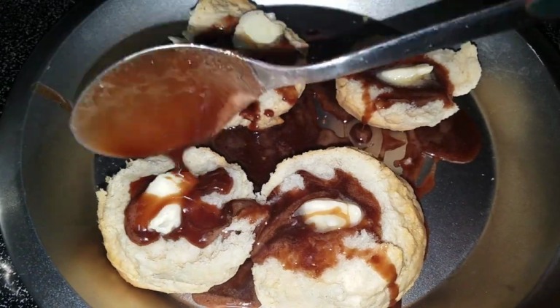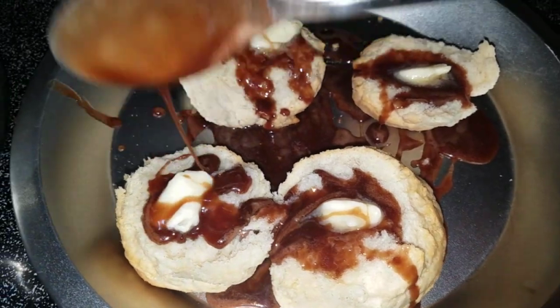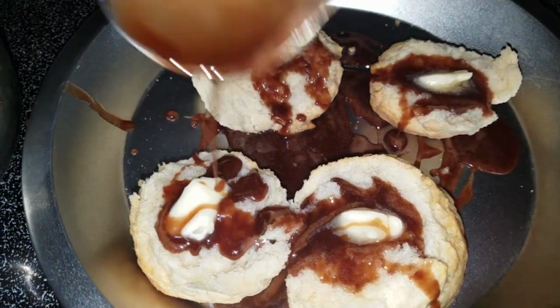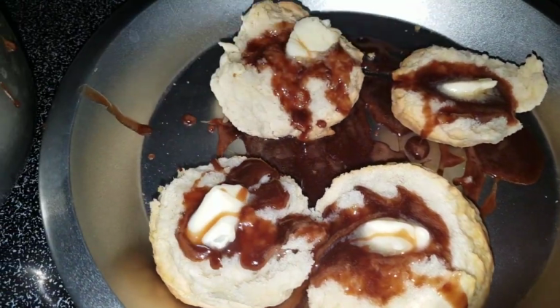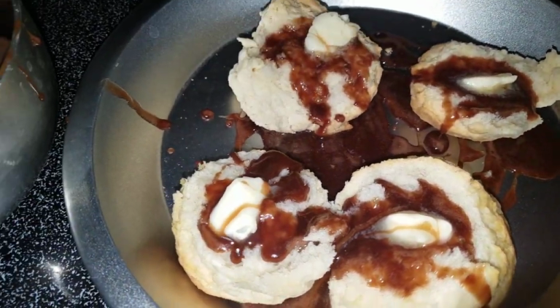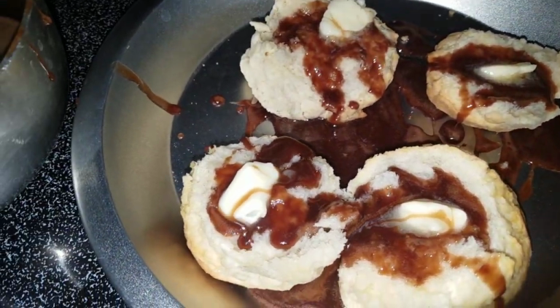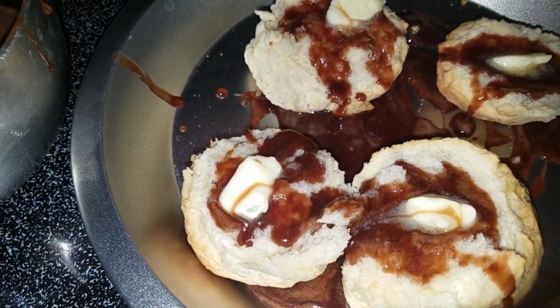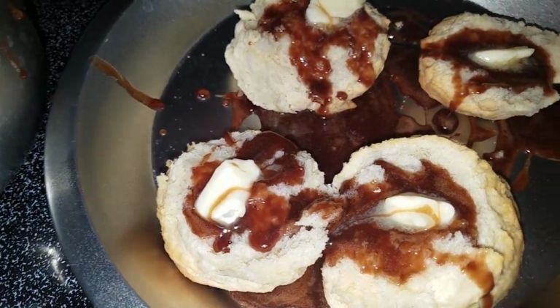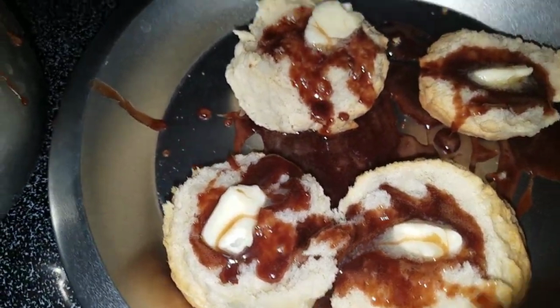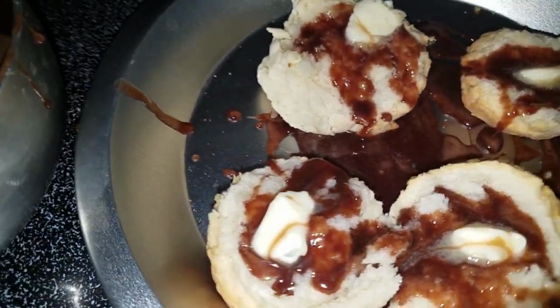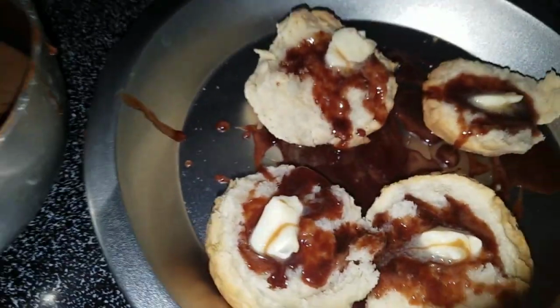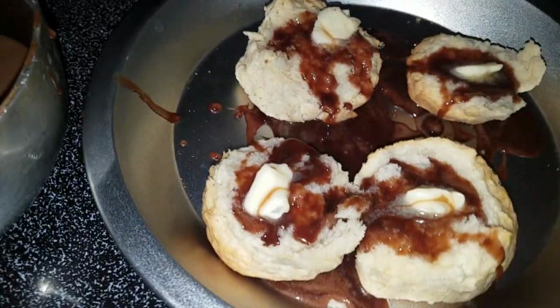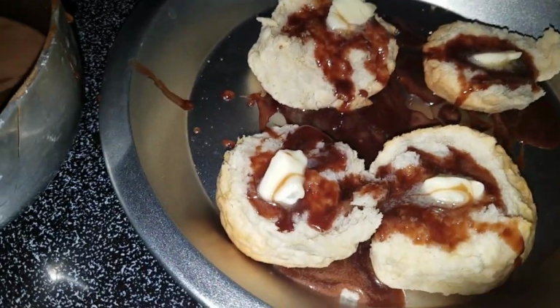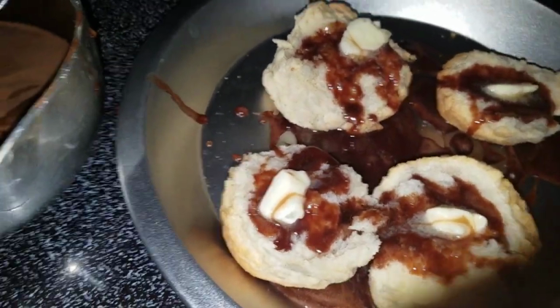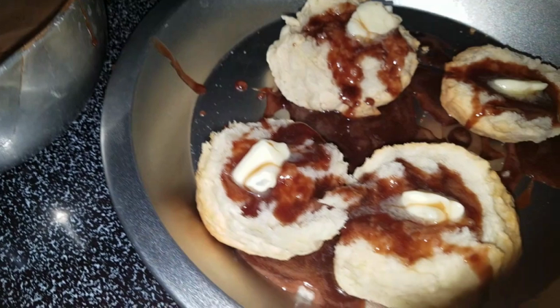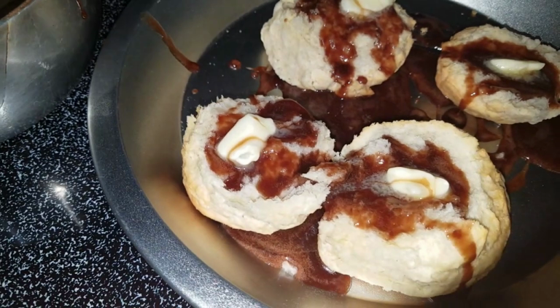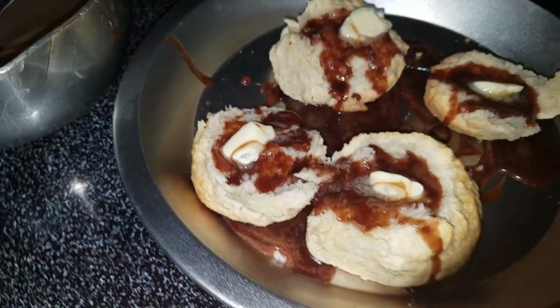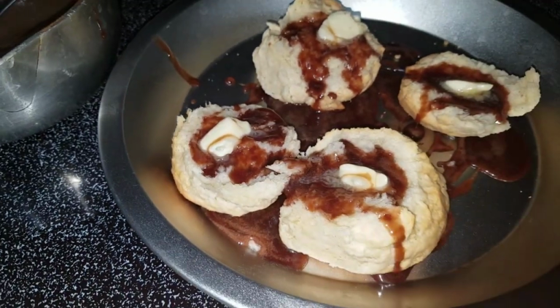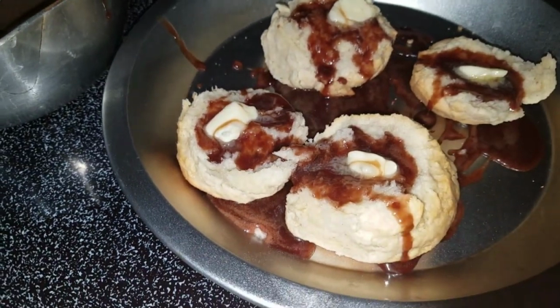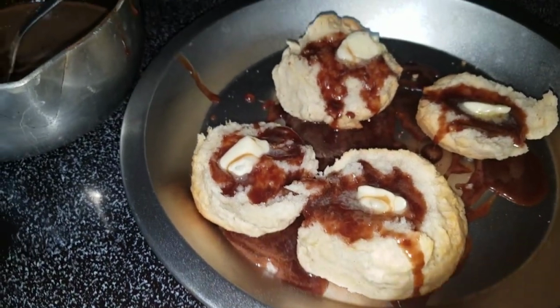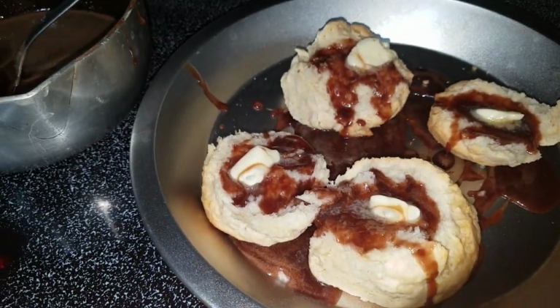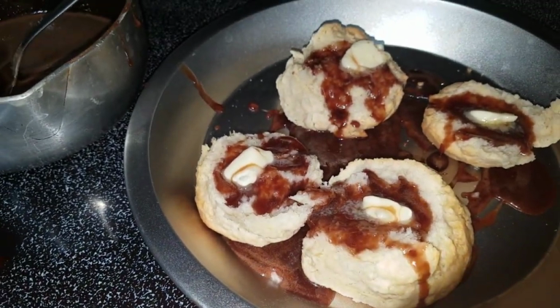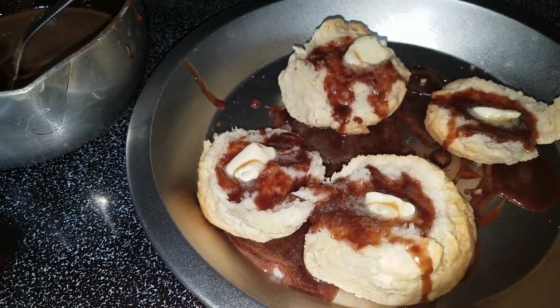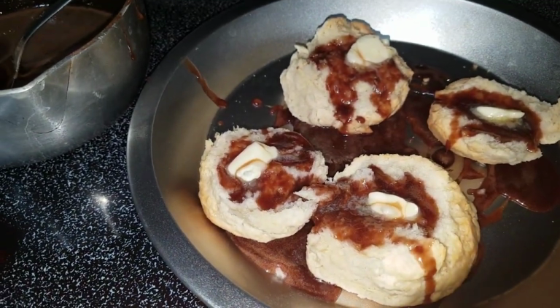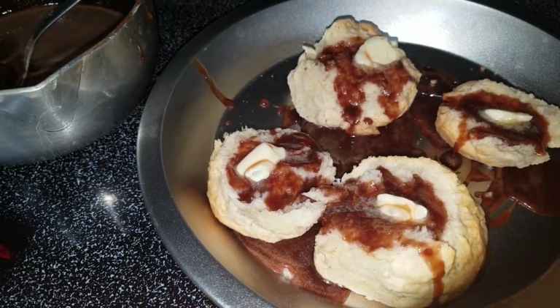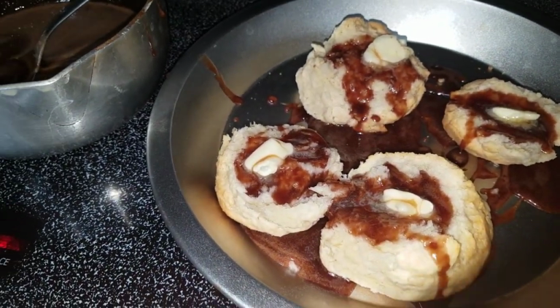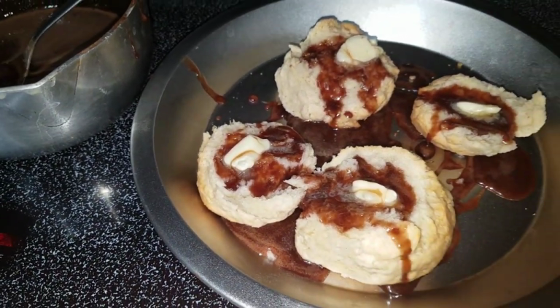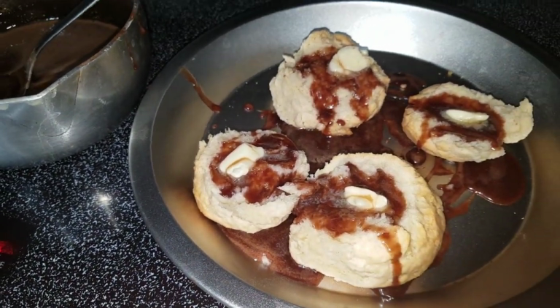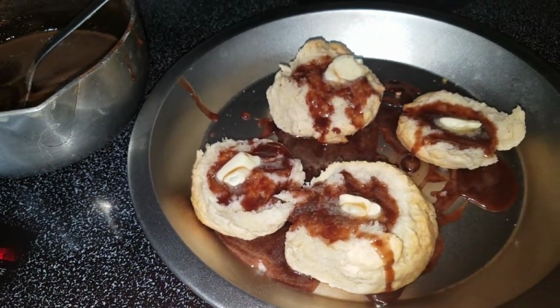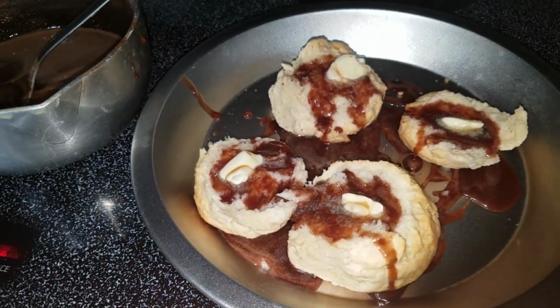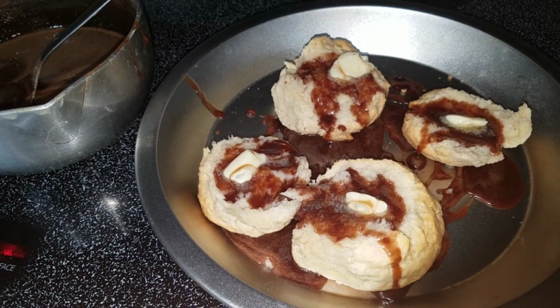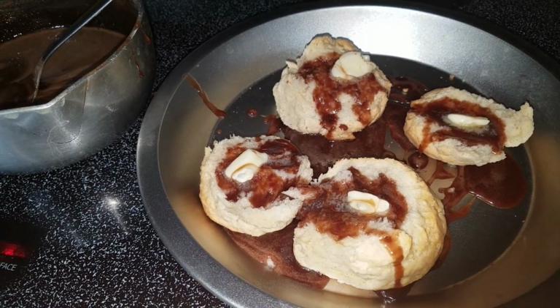I still have people that will find me on Facebook and say the one thing they remember about staying the night at my house was the biscuits and chocolate gravy. Oh yeah!